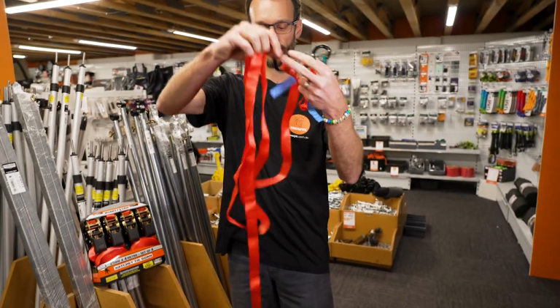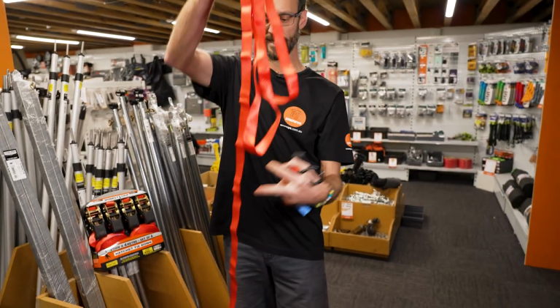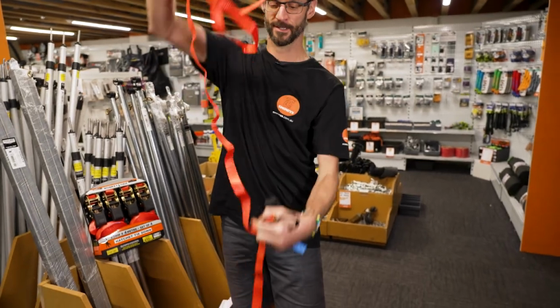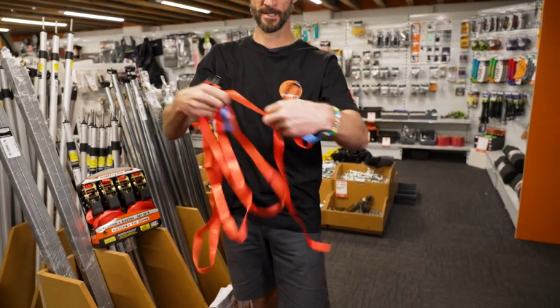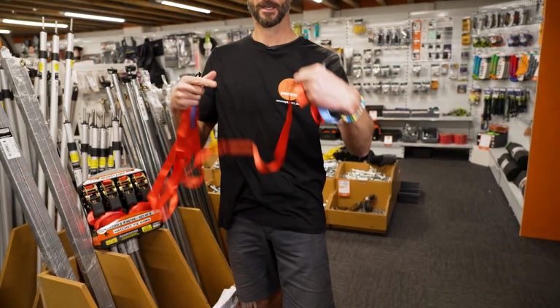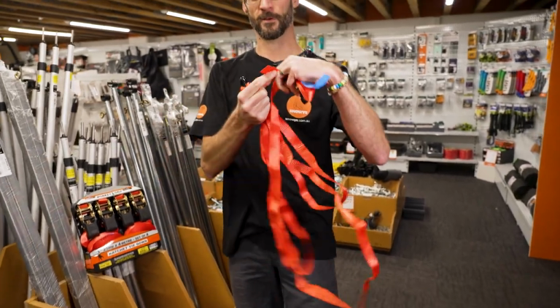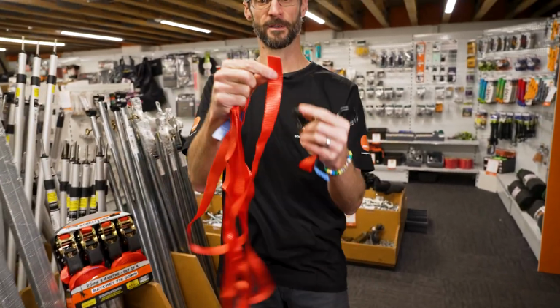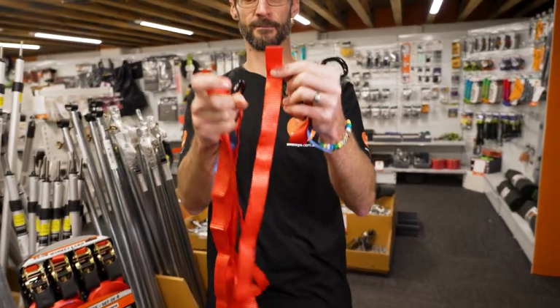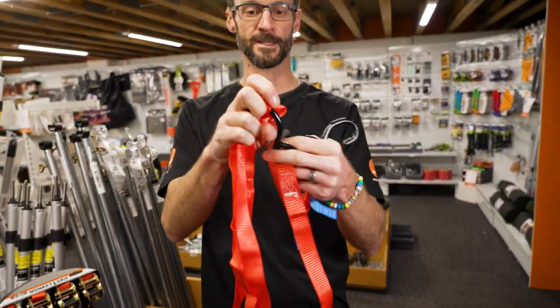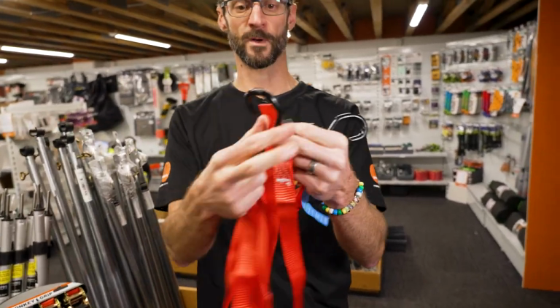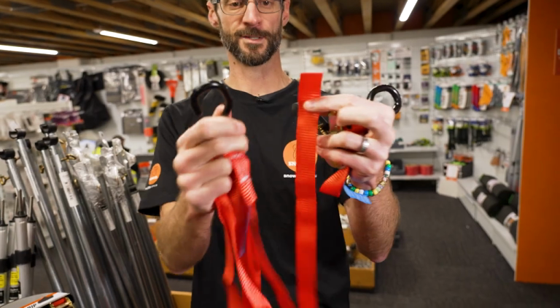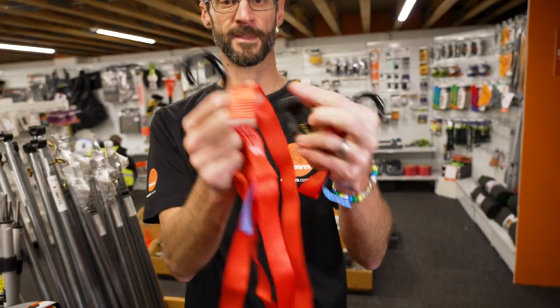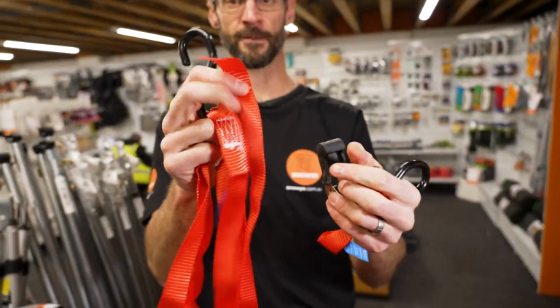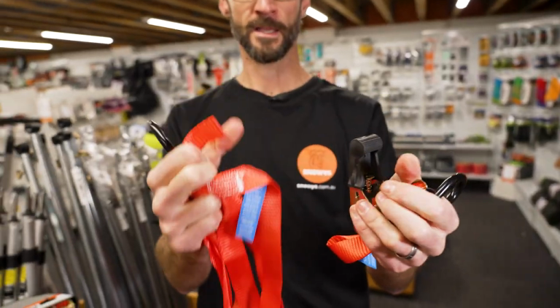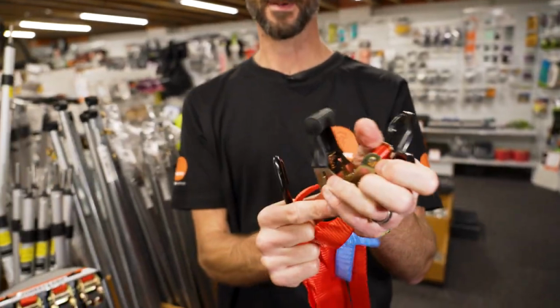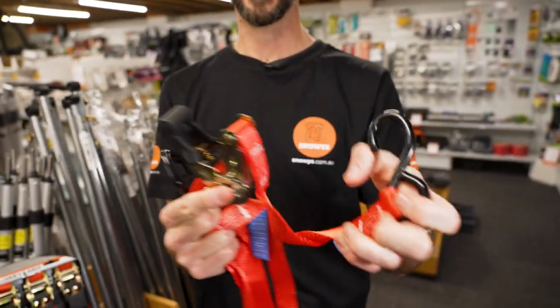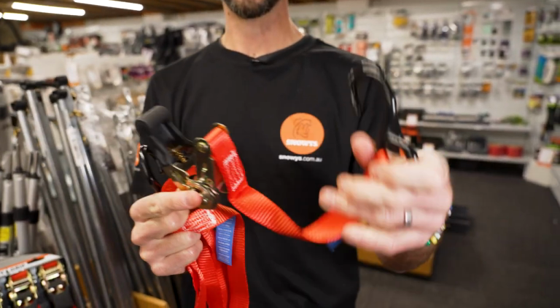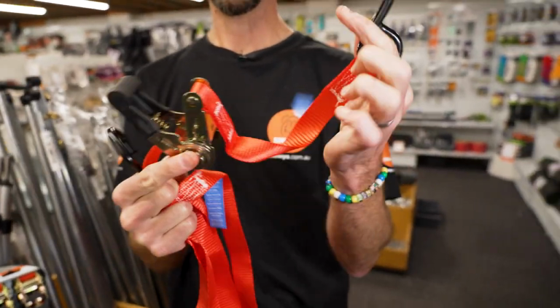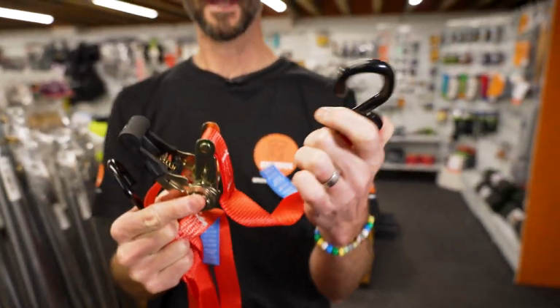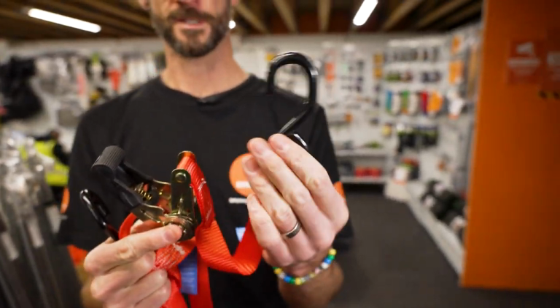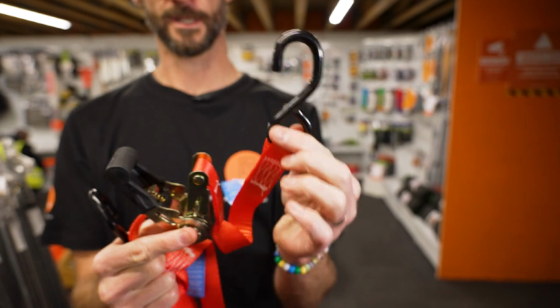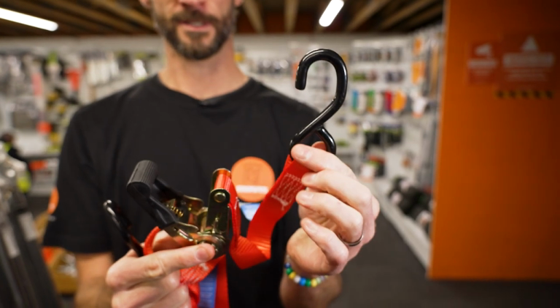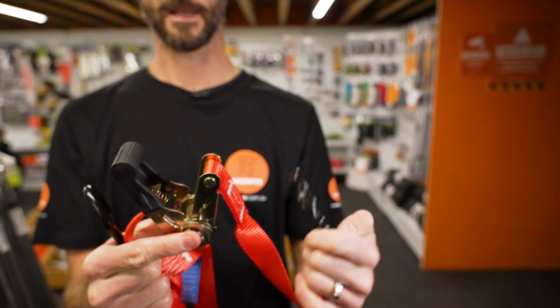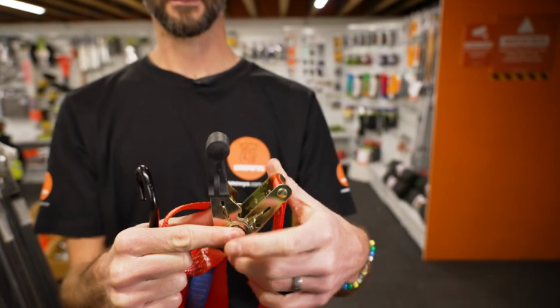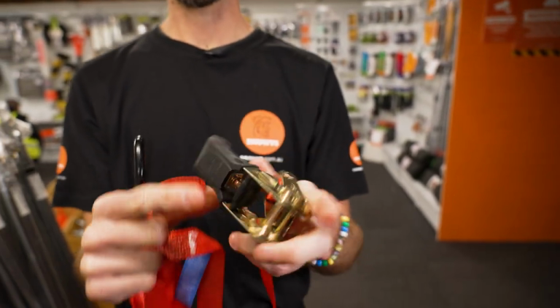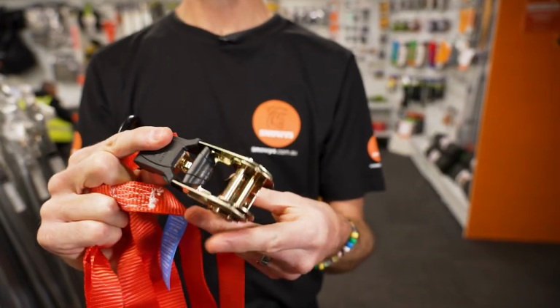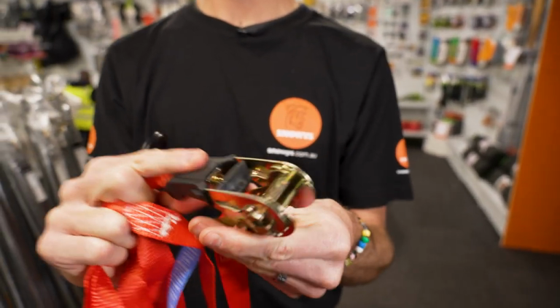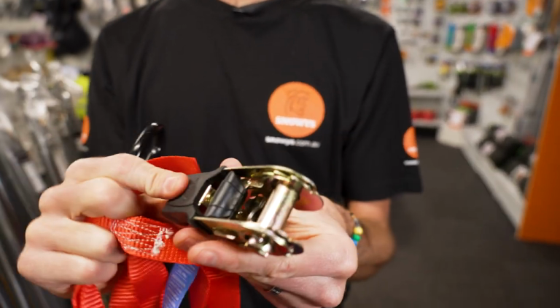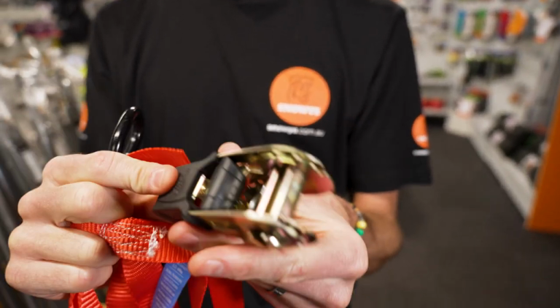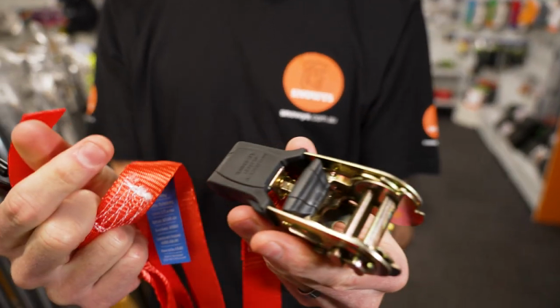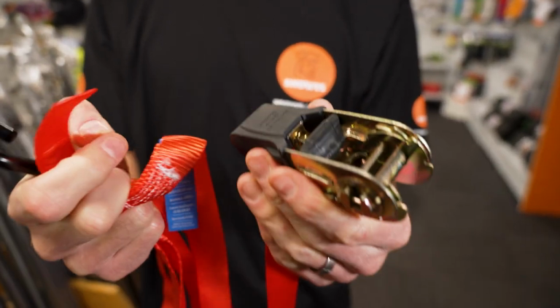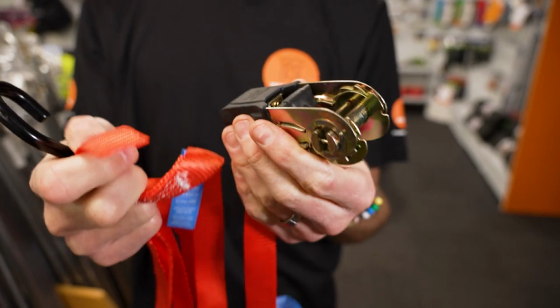There's nothing on the end of this strap here apart from a flat cut. That's one end of that strap. And then the other part that you get has also got another one of those straps on it, and then the cam buckle here — this is what you can use to tension the strap.